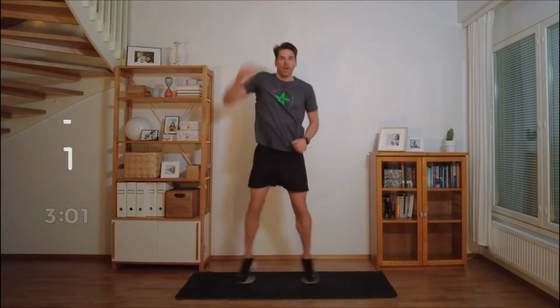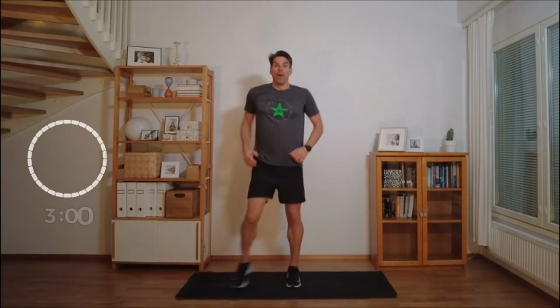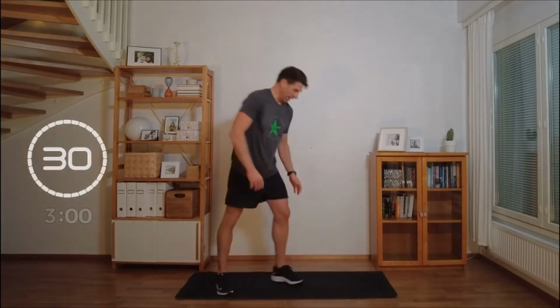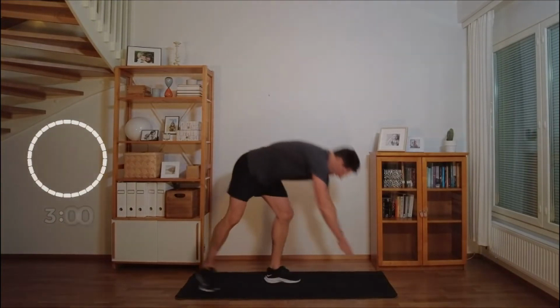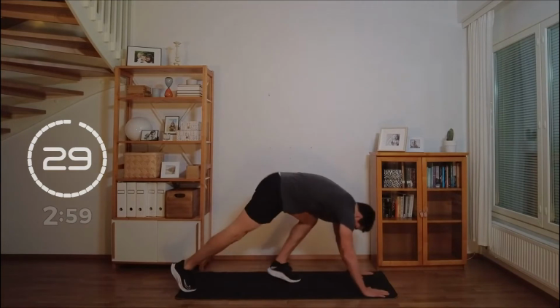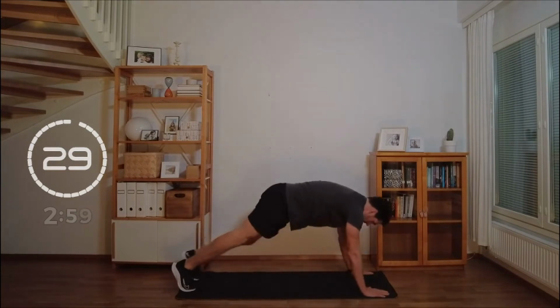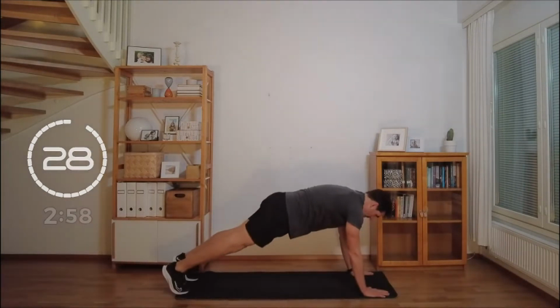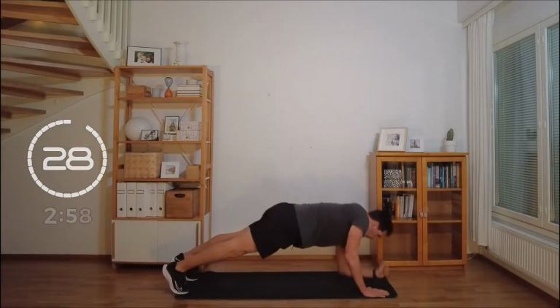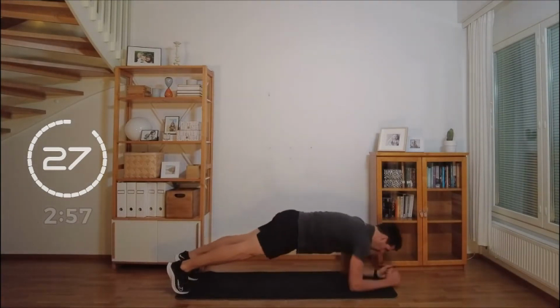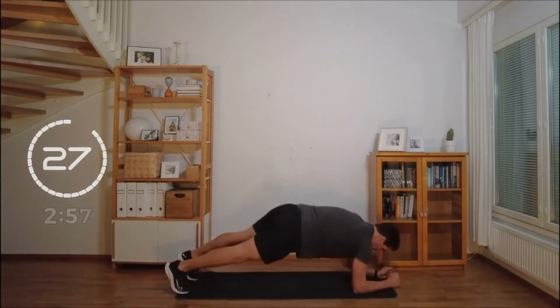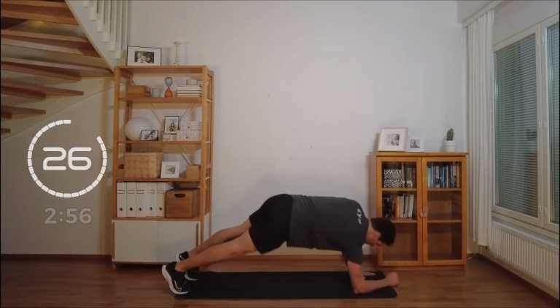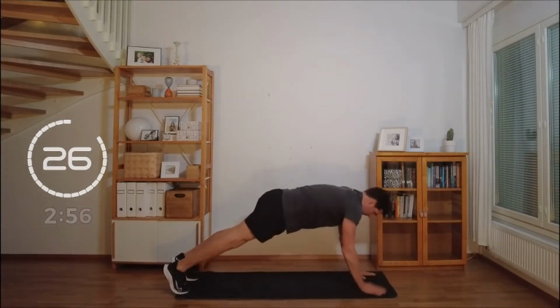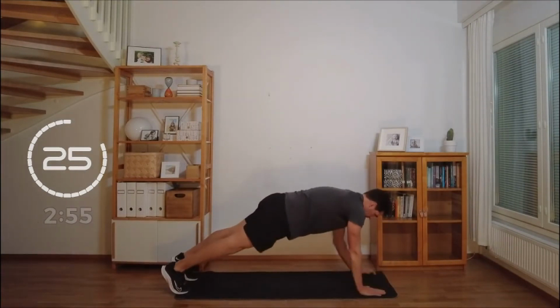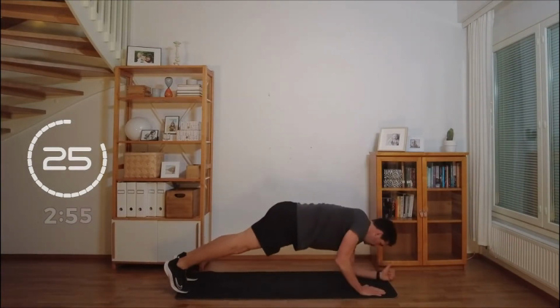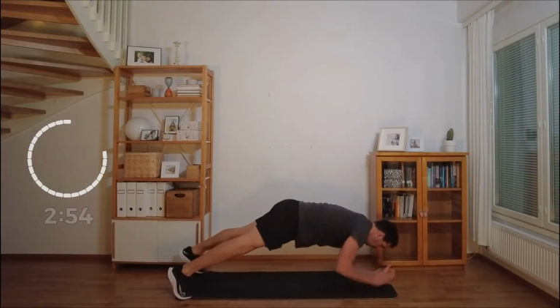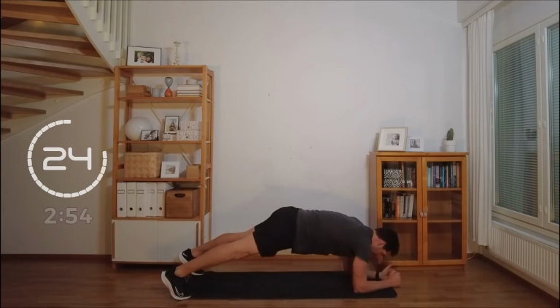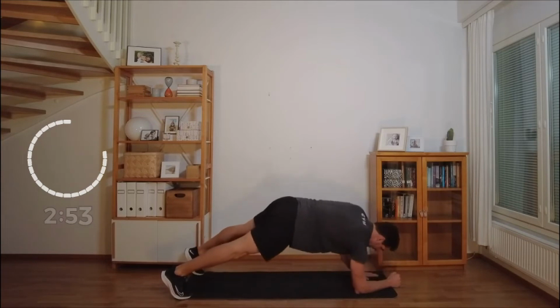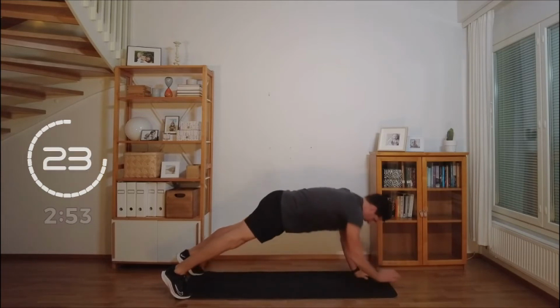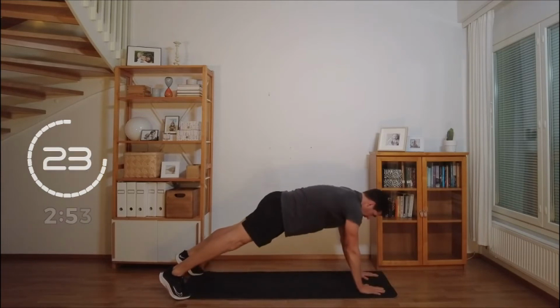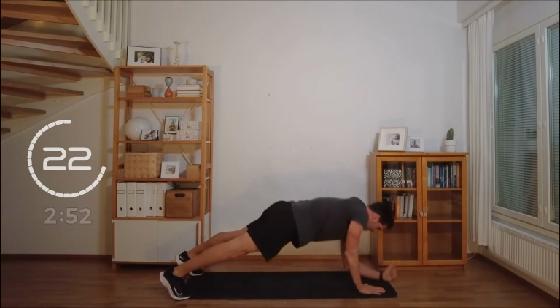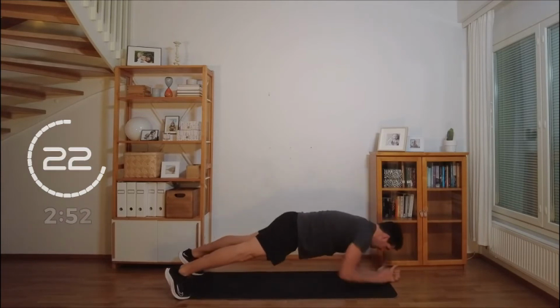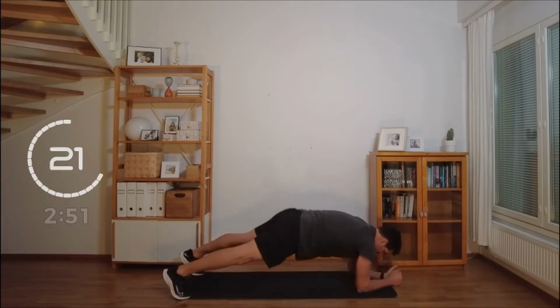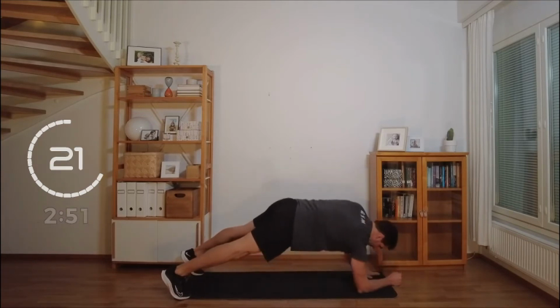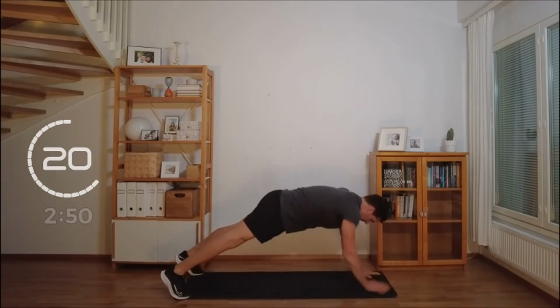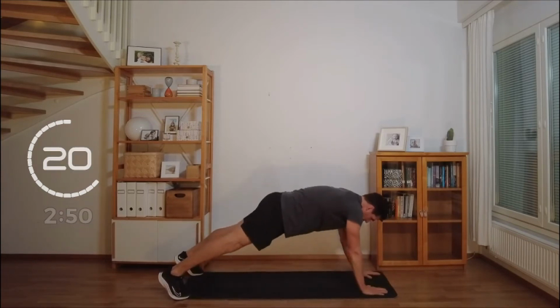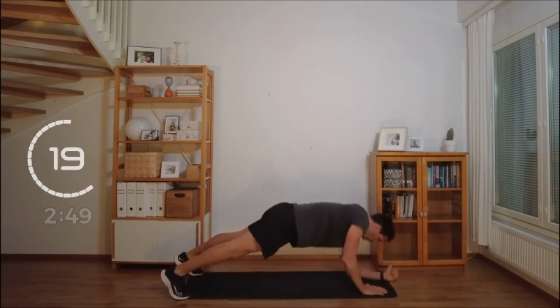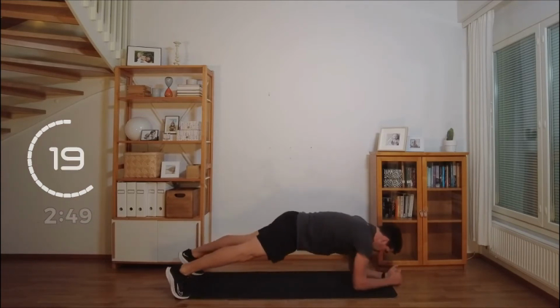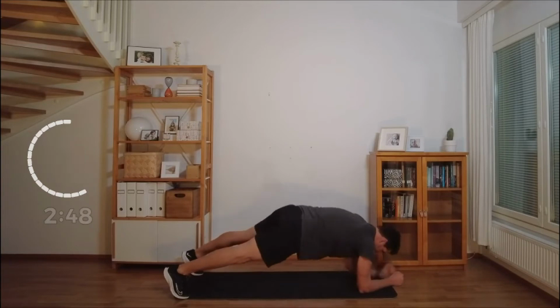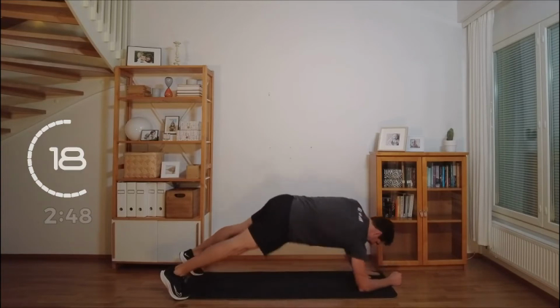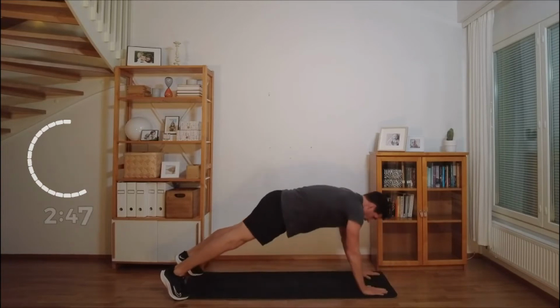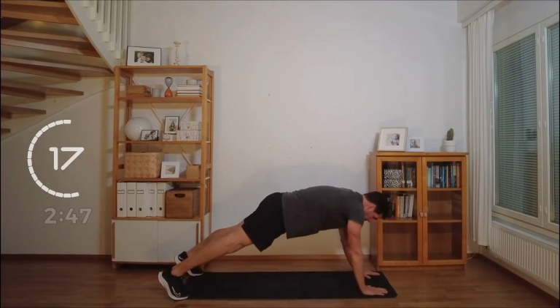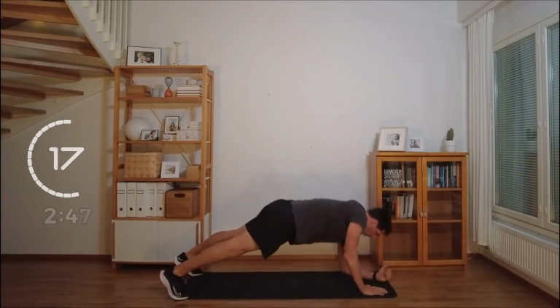Plank ups, come on. Widen your base. Stay nice and balanced. Working the shoulders. Working the core.